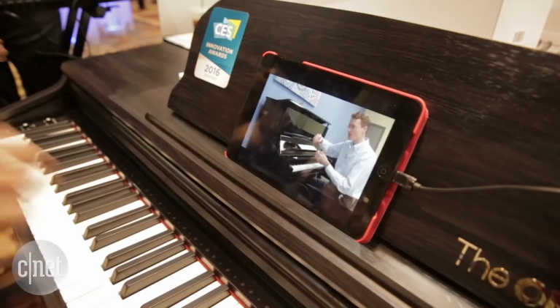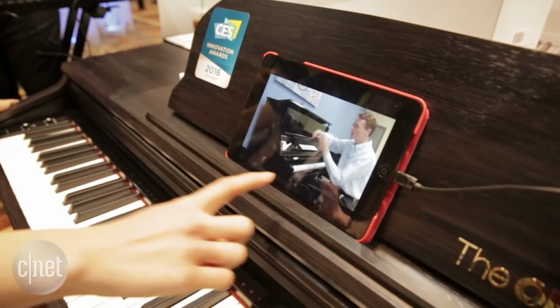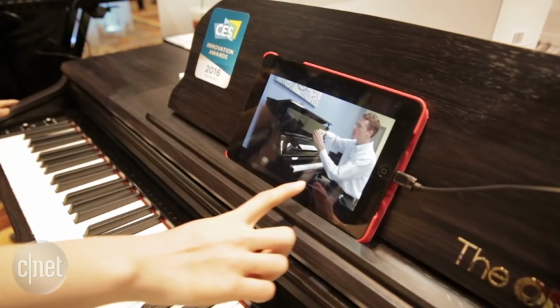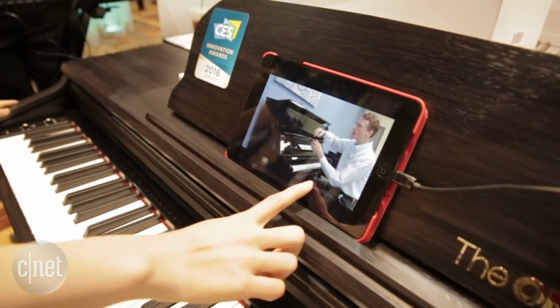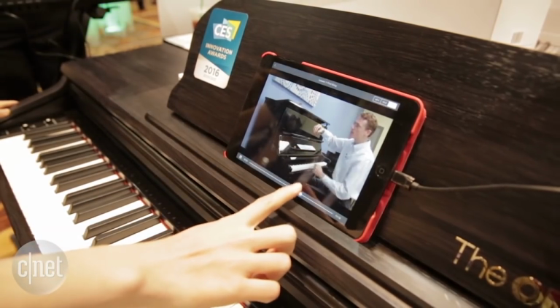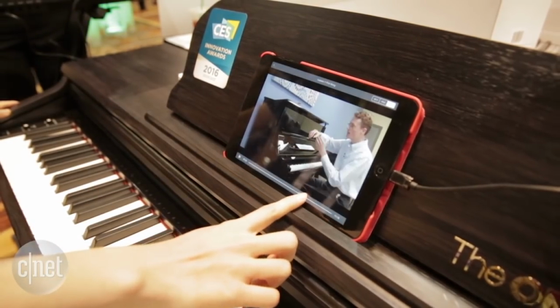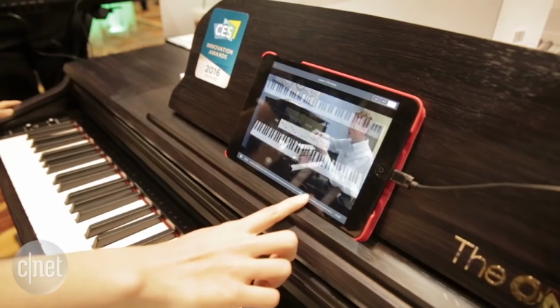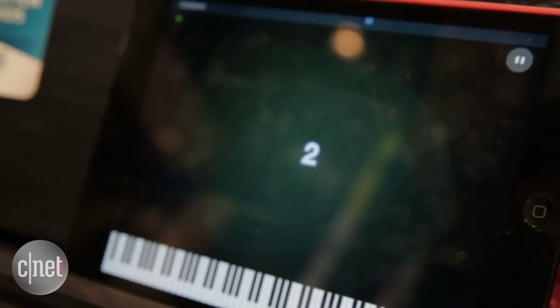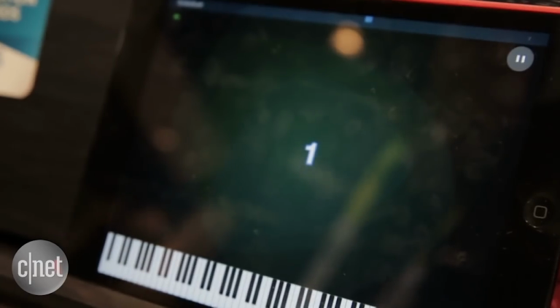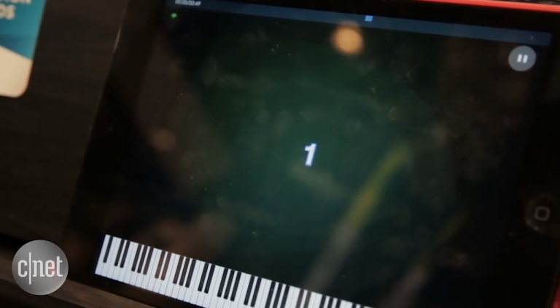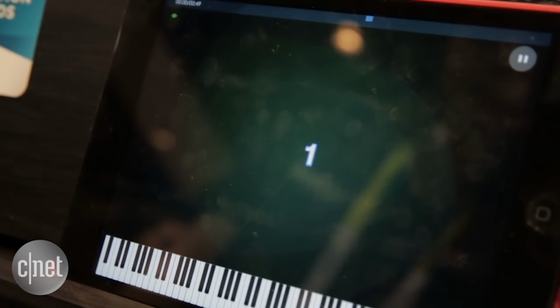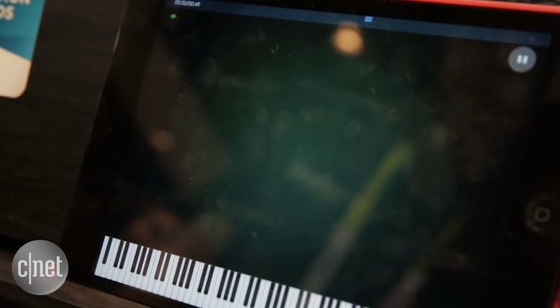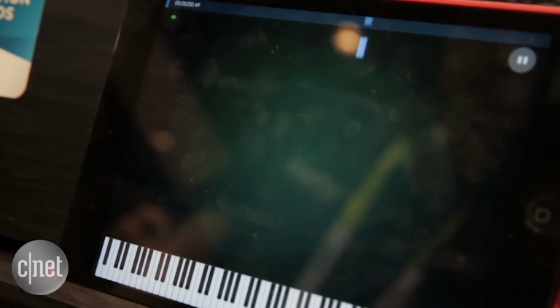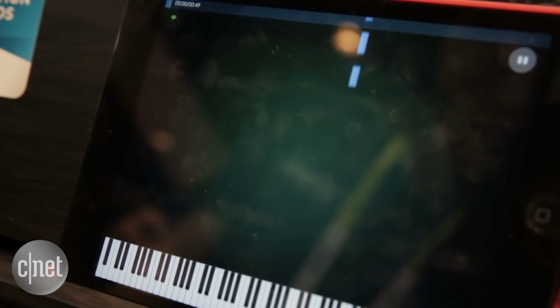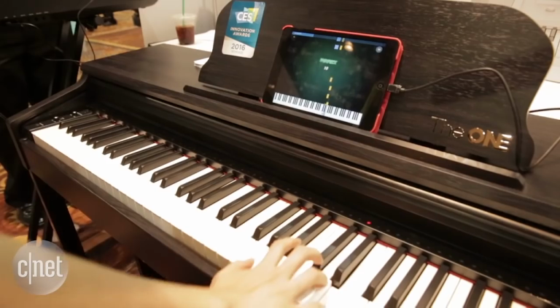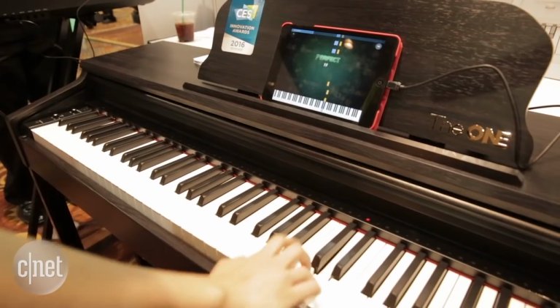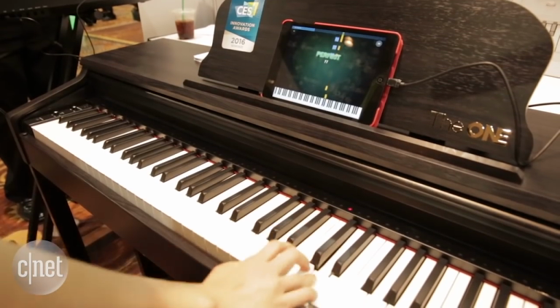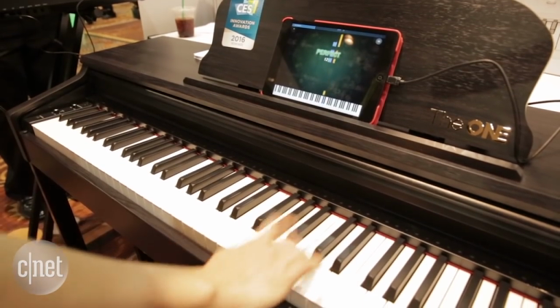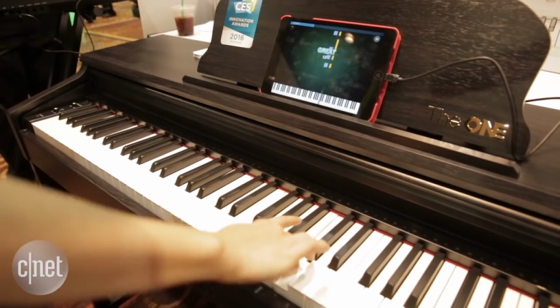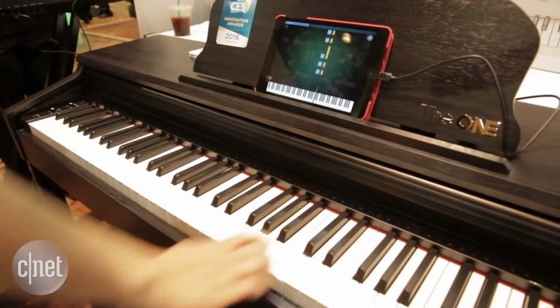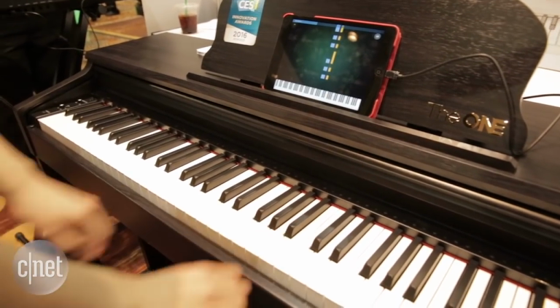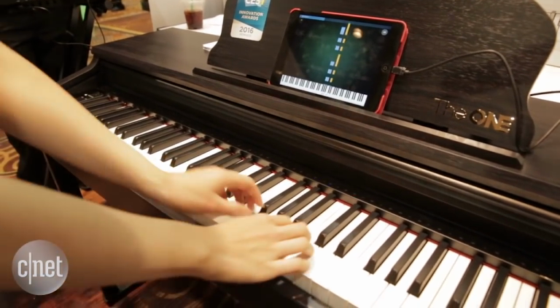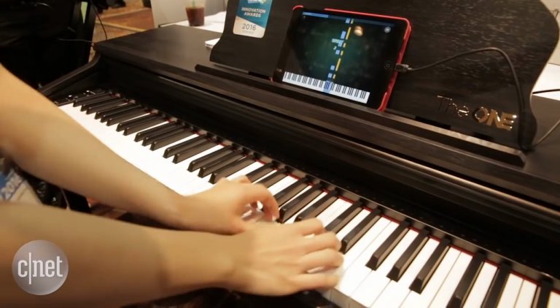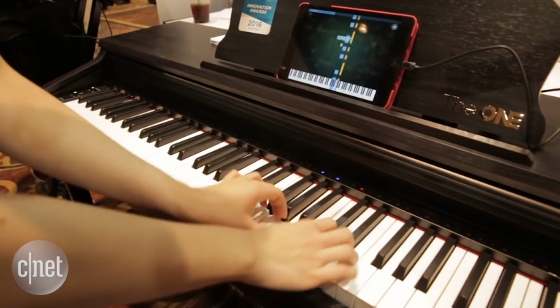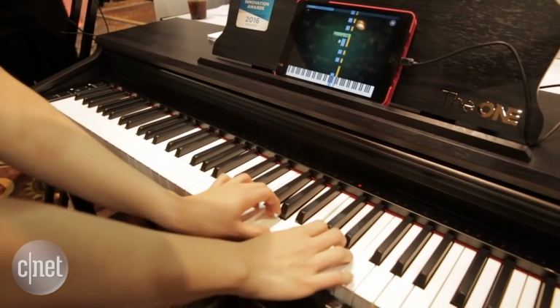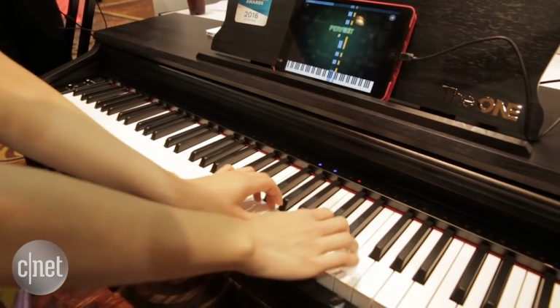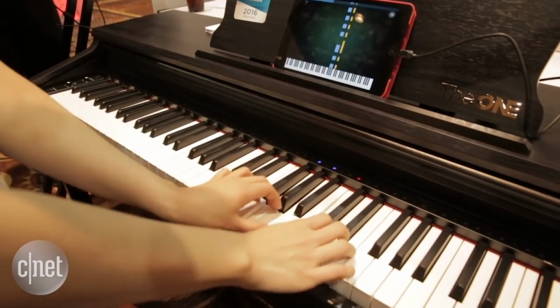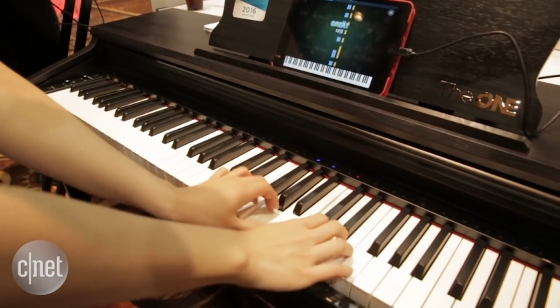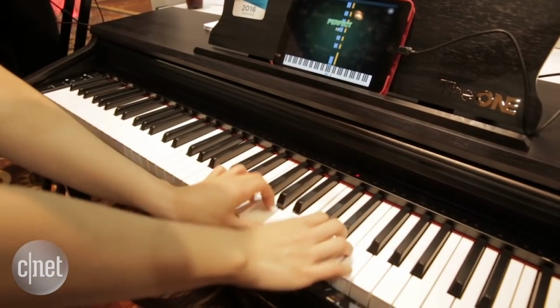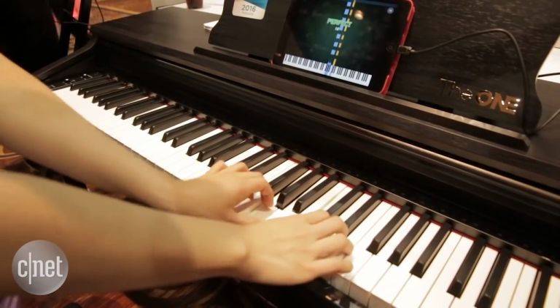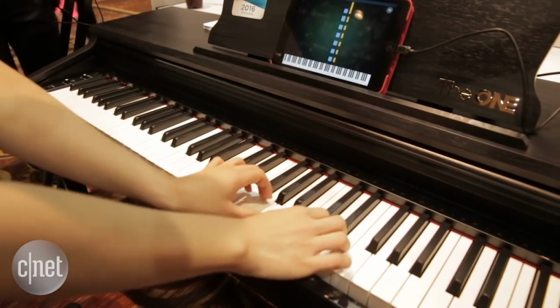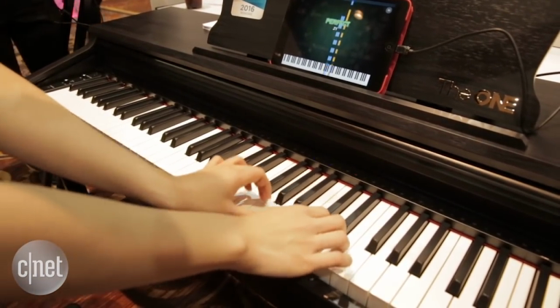It also has a Guitar Hero-esque game mode where the notes will cascade down and correspond with the keys on the piano. They'll light up as they need to be played and you'll follow along and get points.